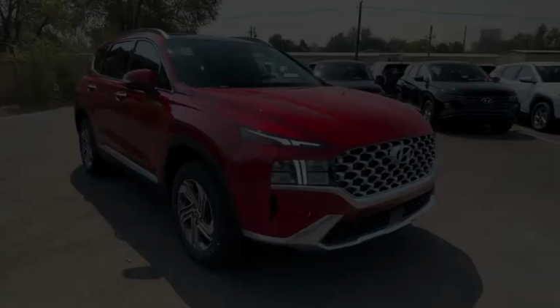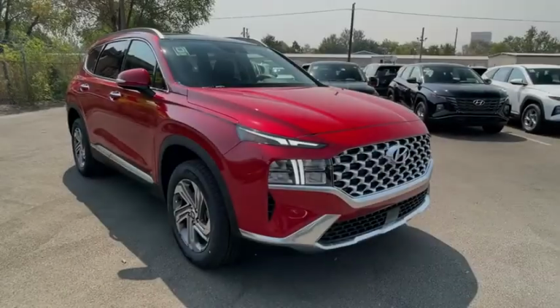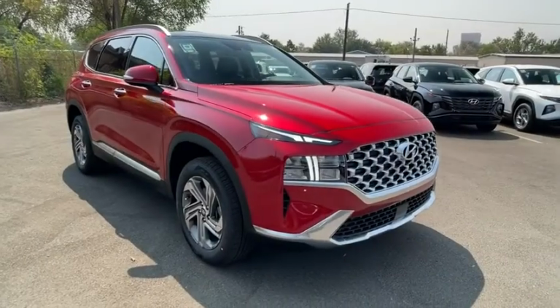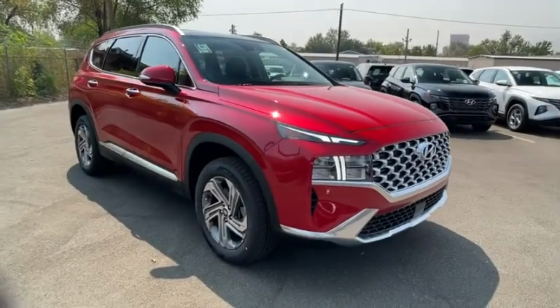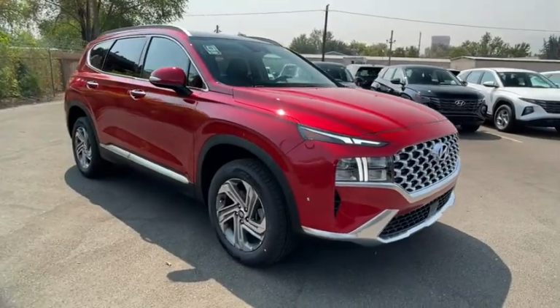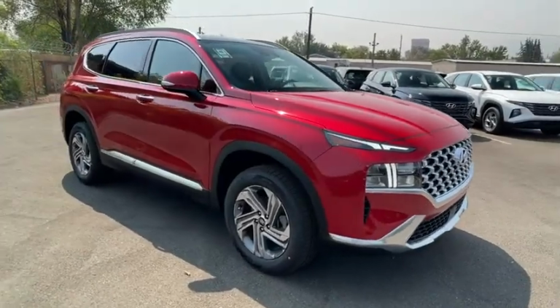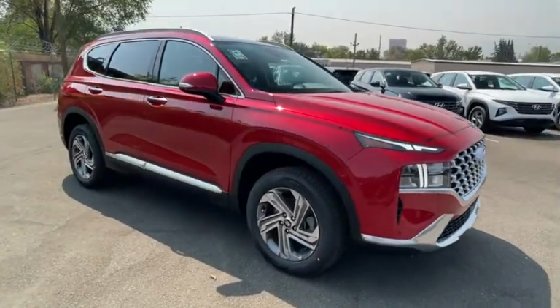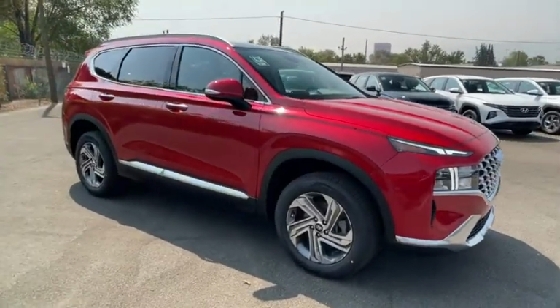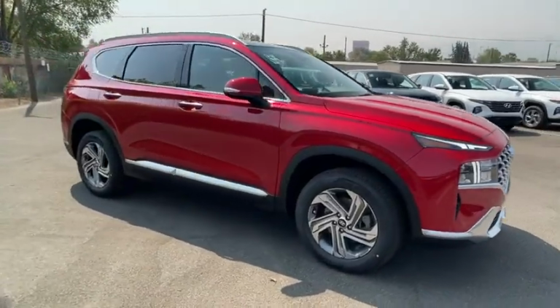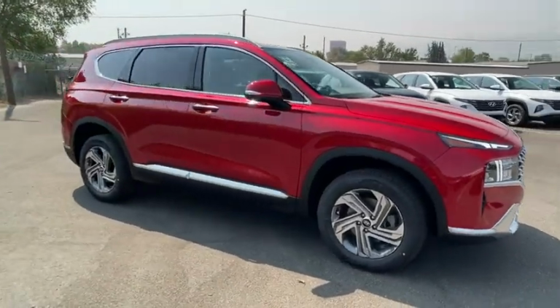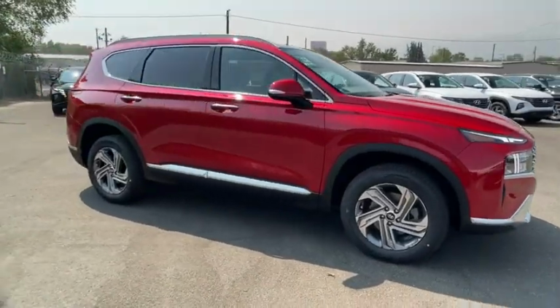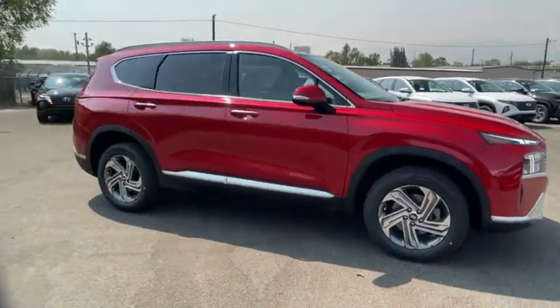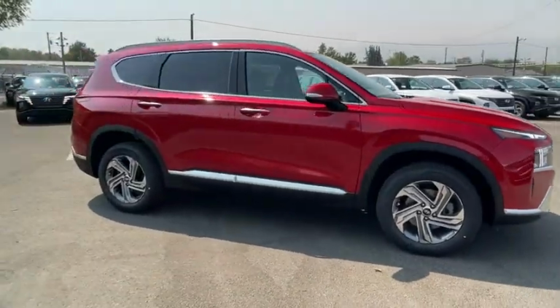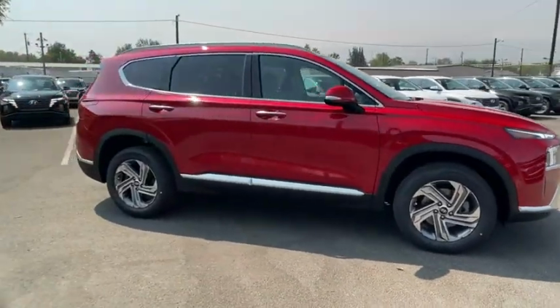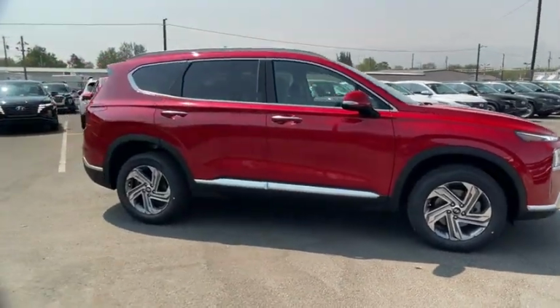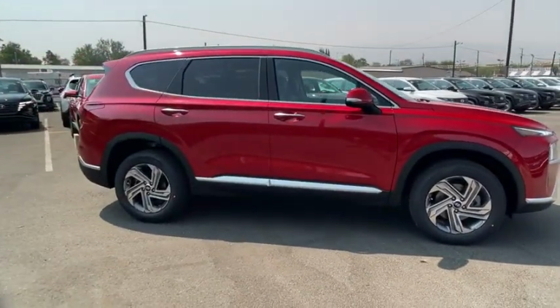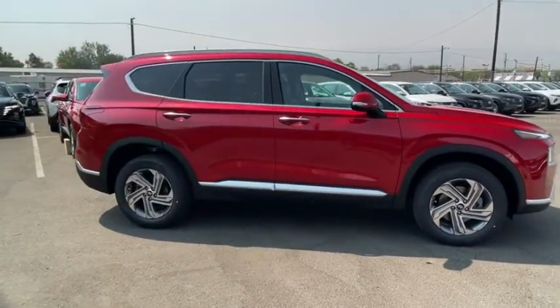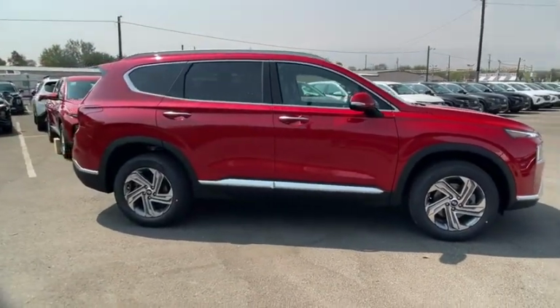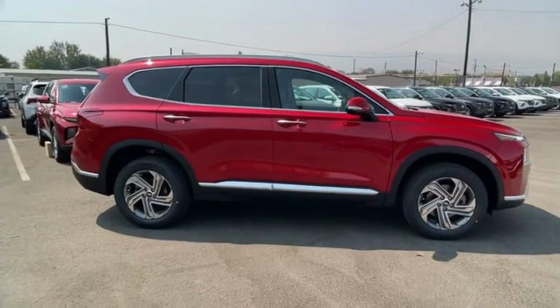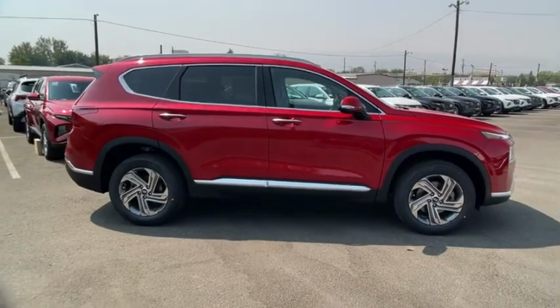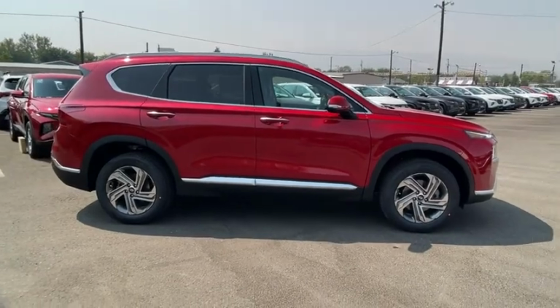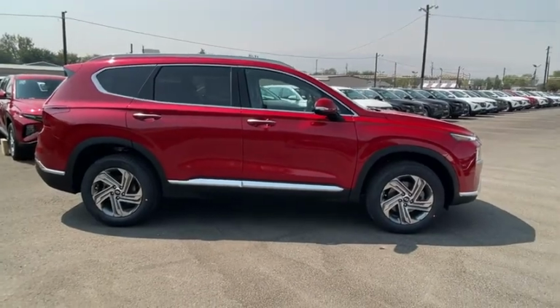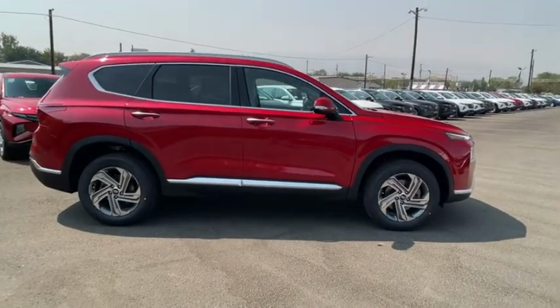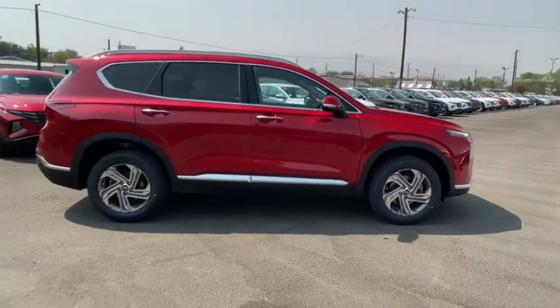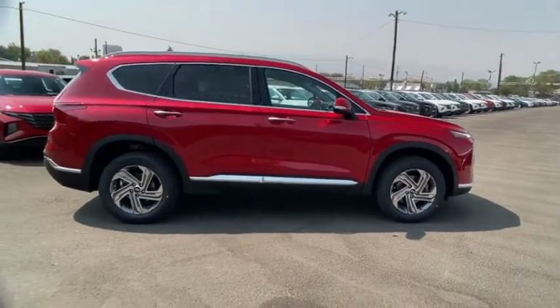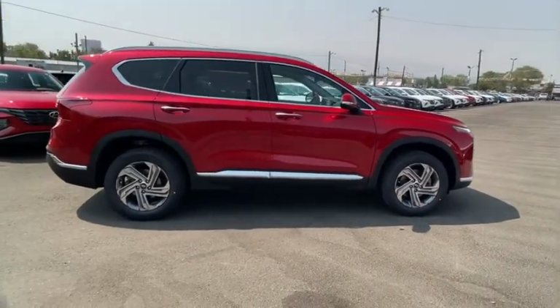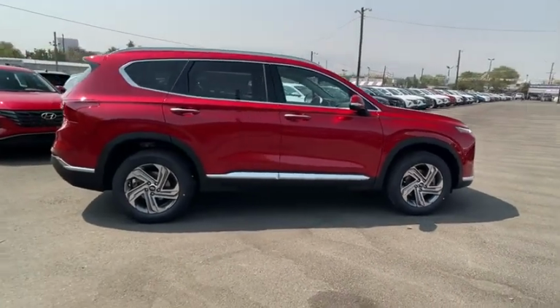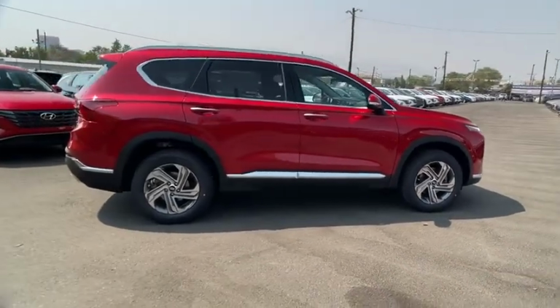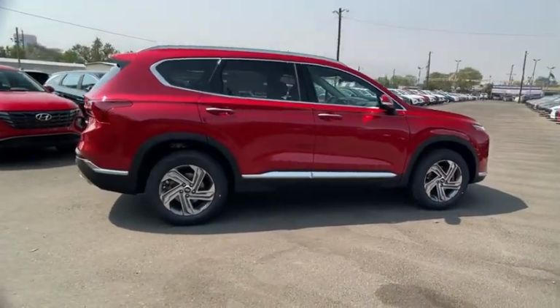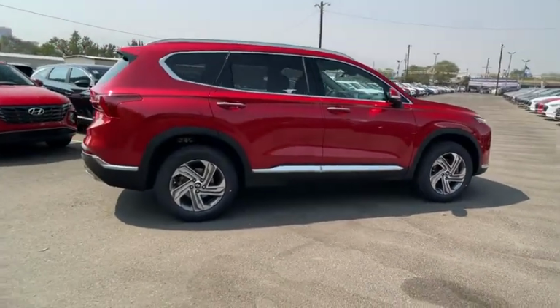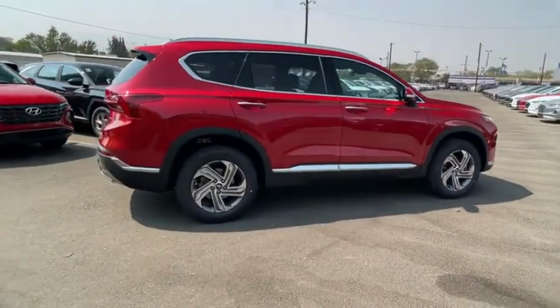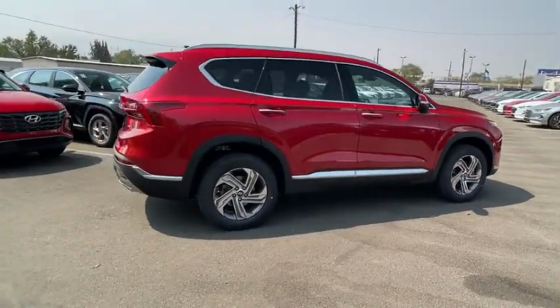Make a great choice today with the 2022 Hyundai Santa Fe. Style, quality, performance, value. Need we say more?